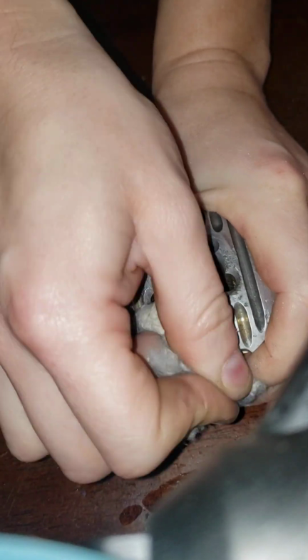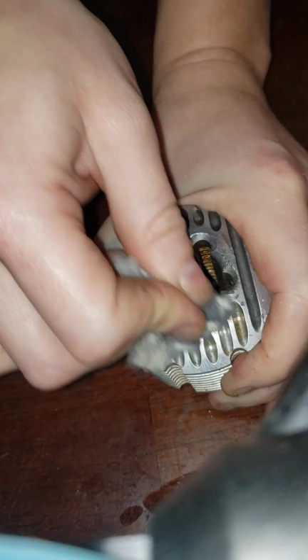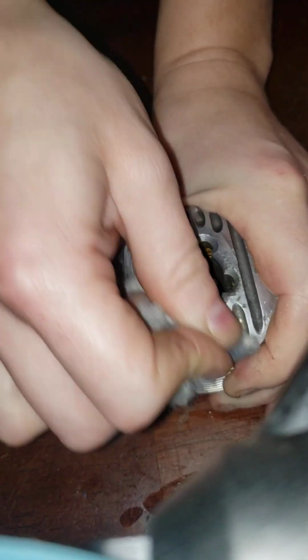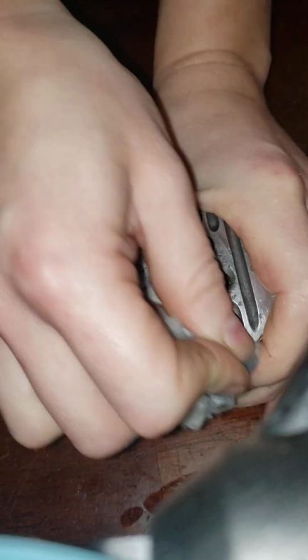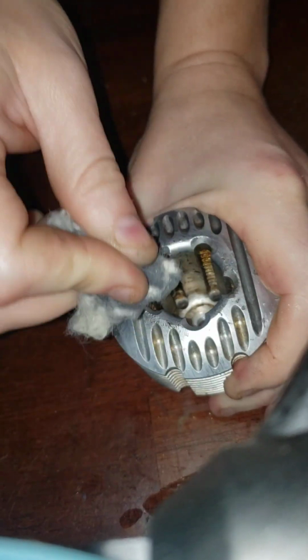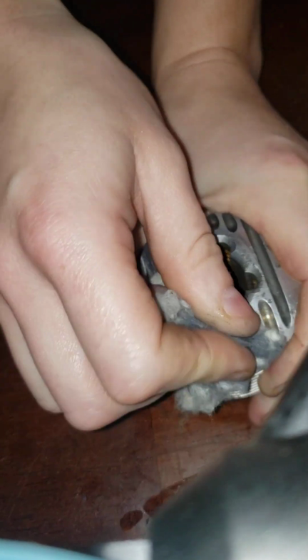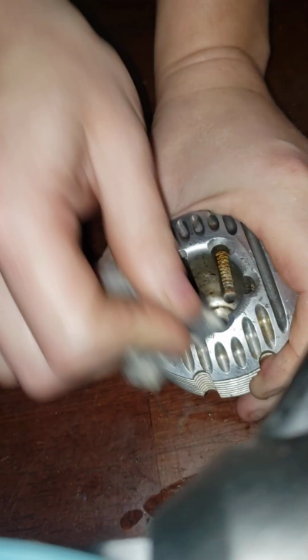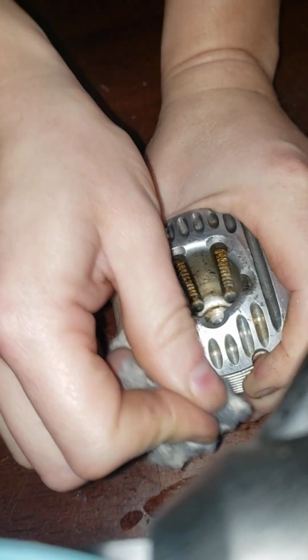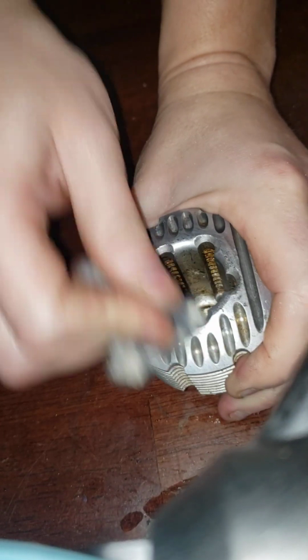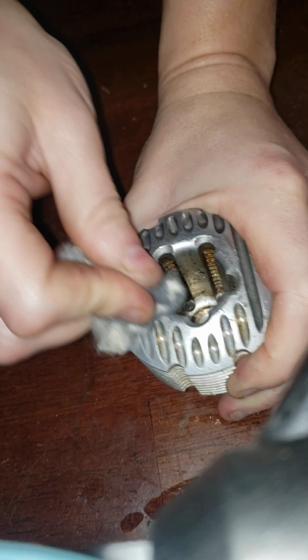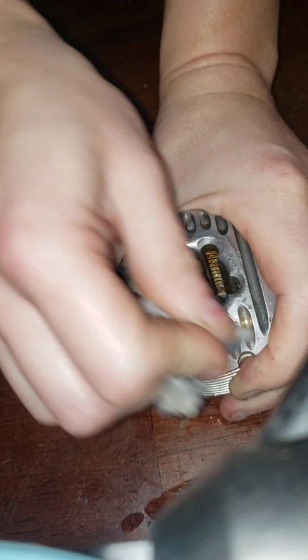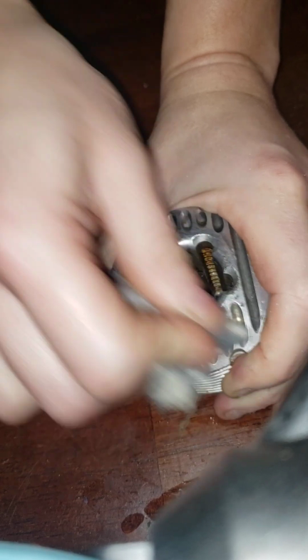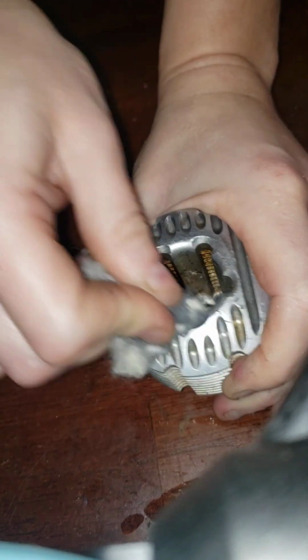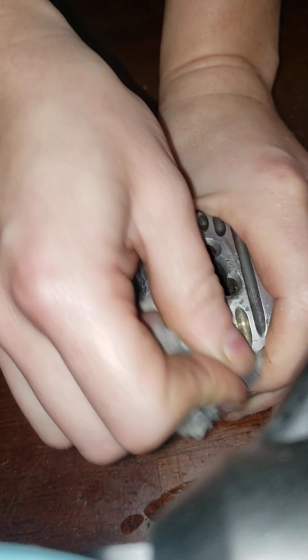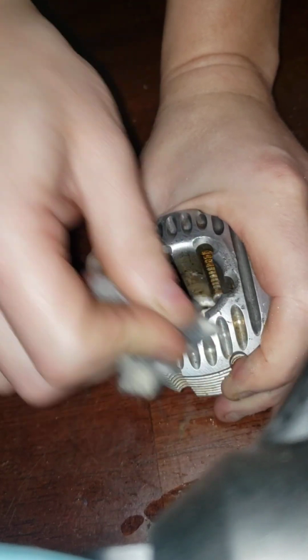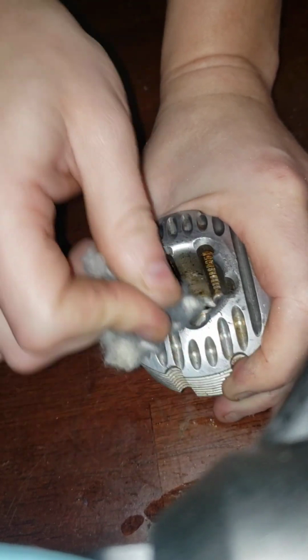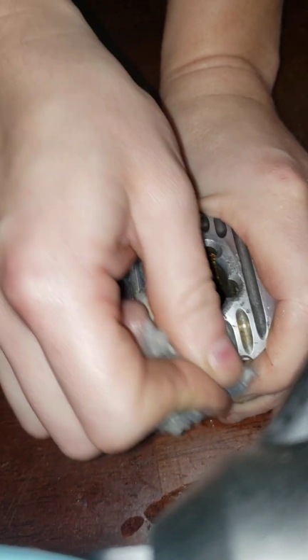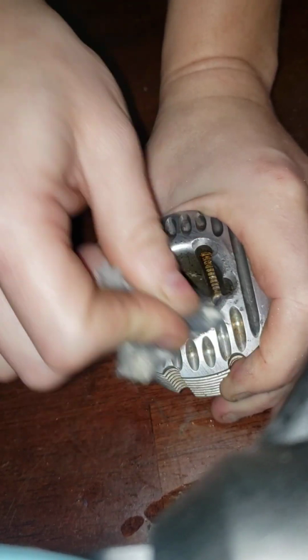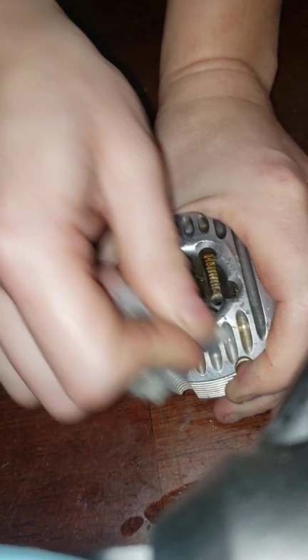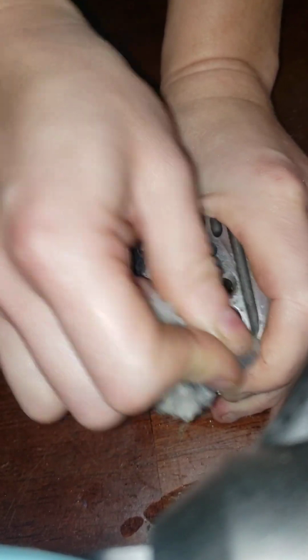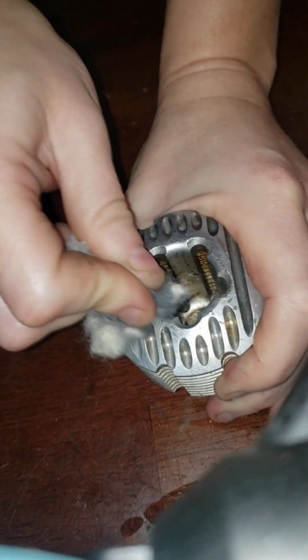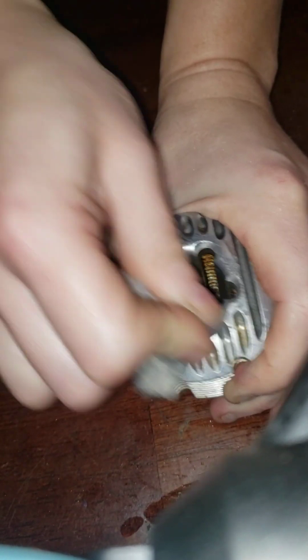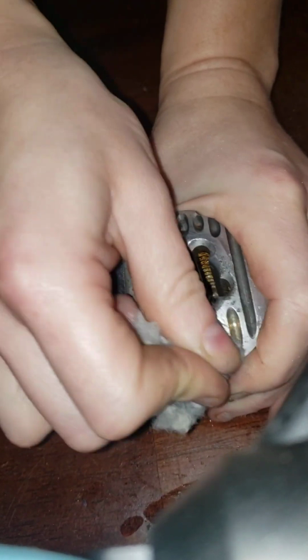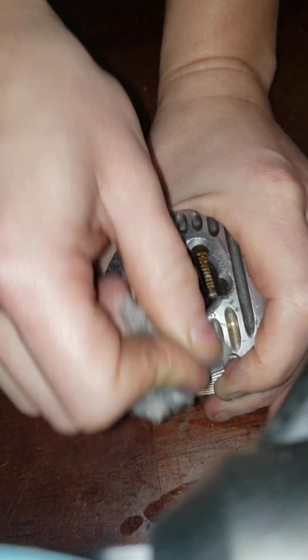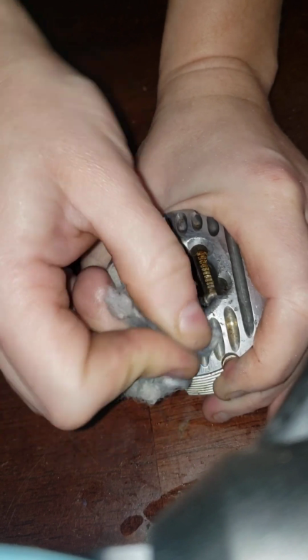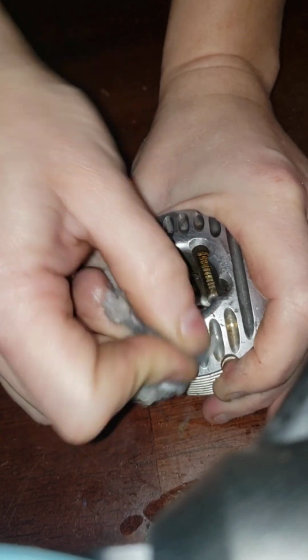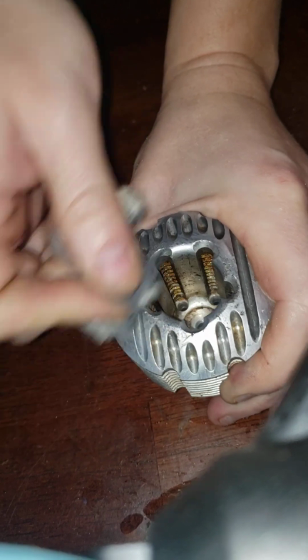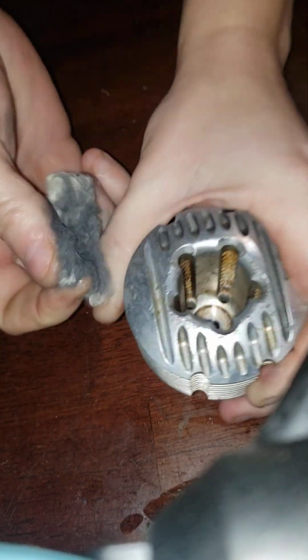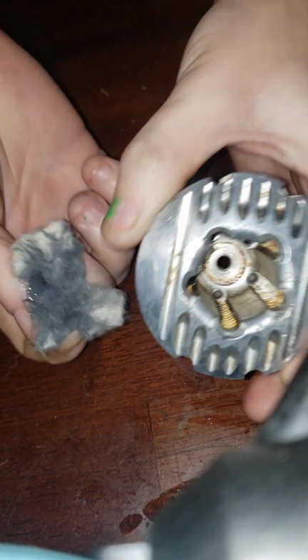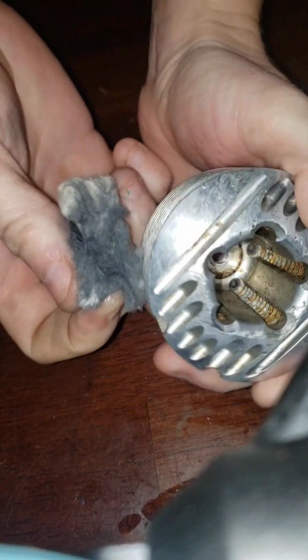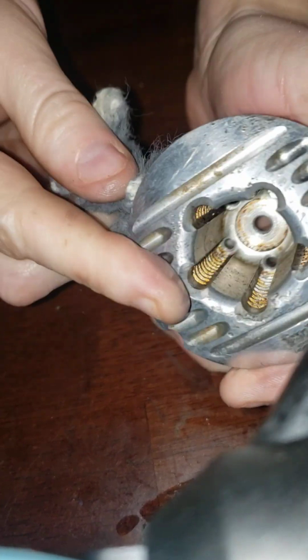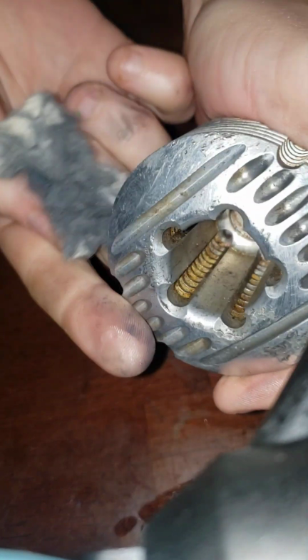It takes a lot of elbow grease, just to clarify. Oh, look at that.